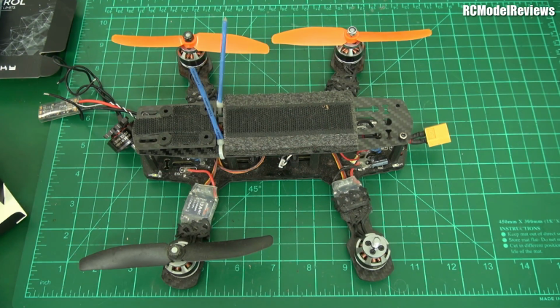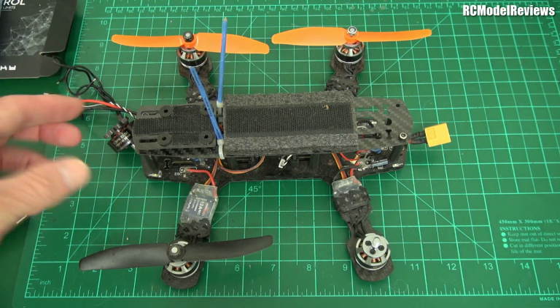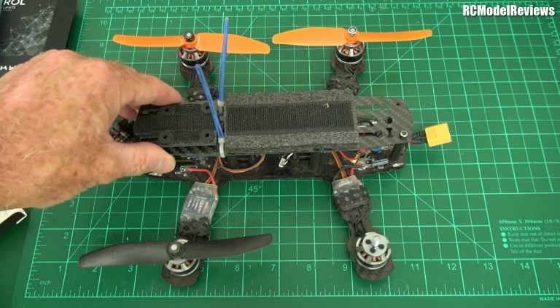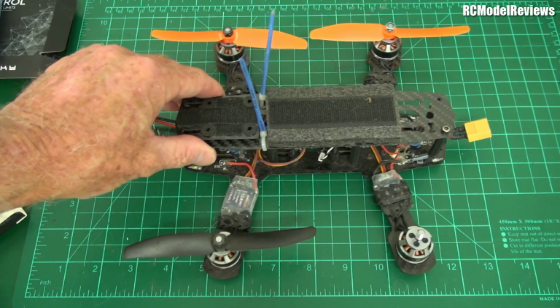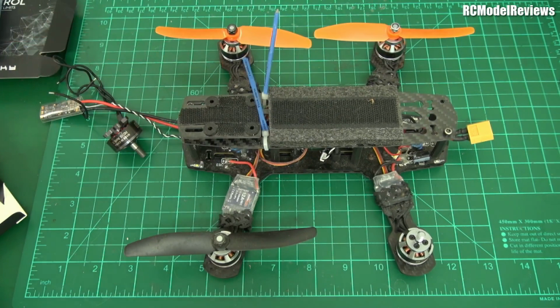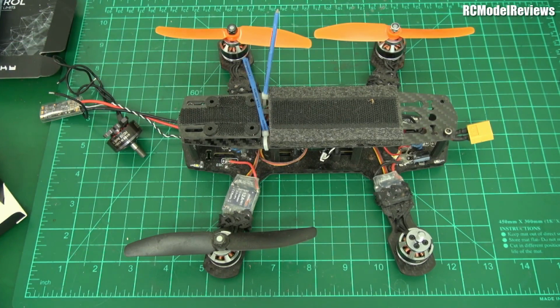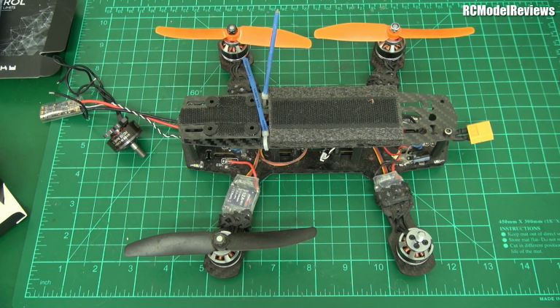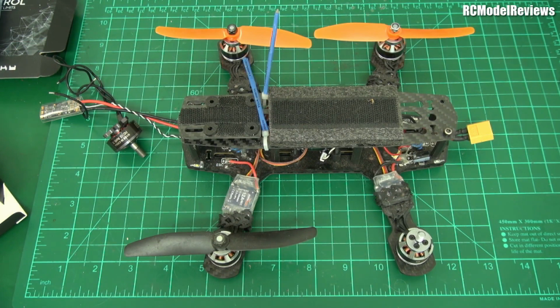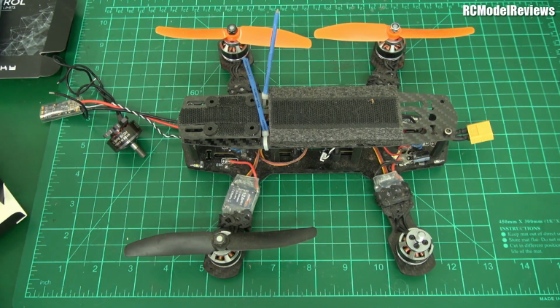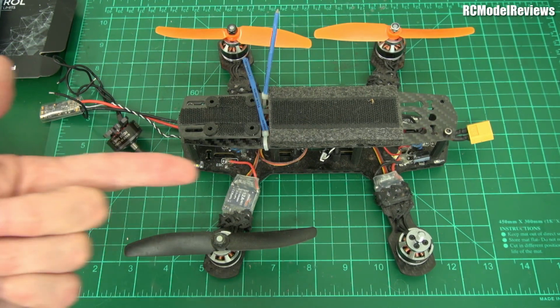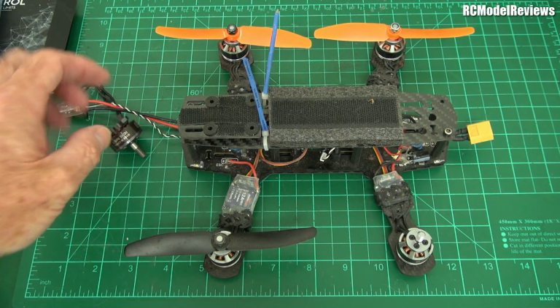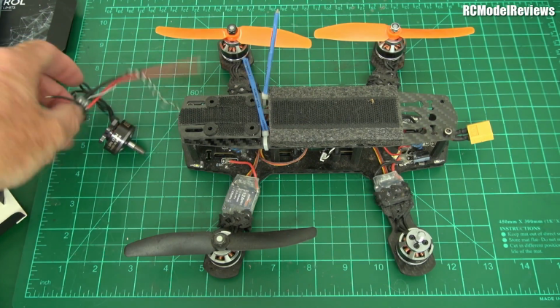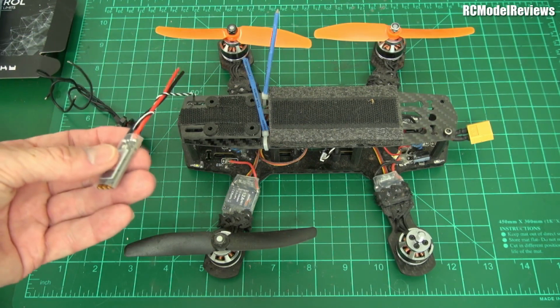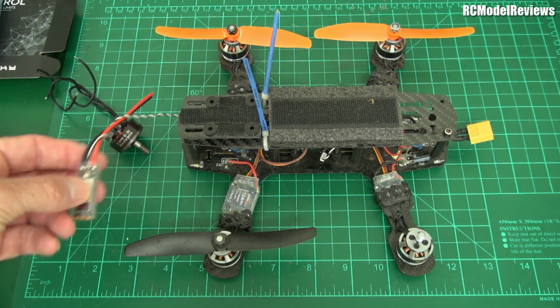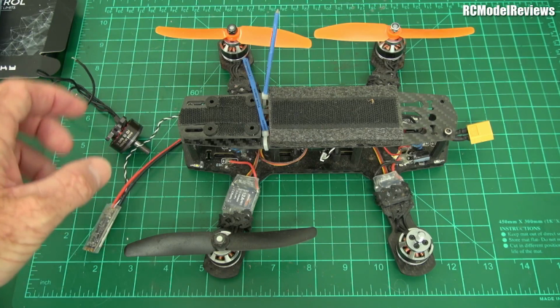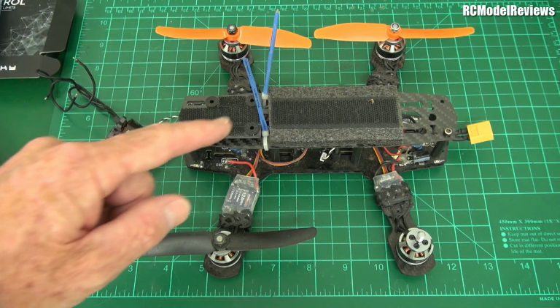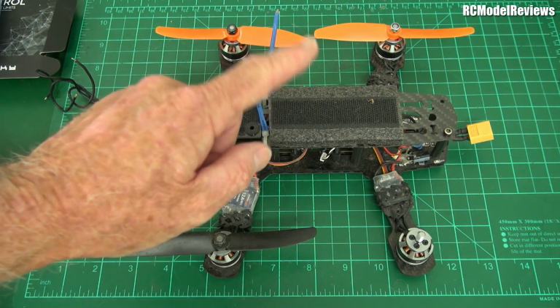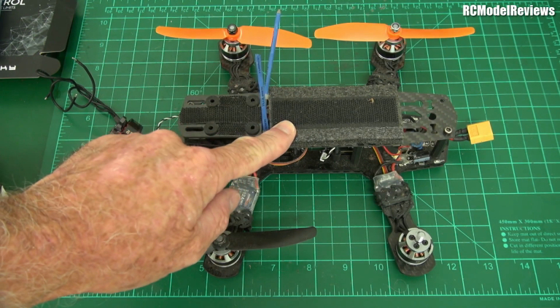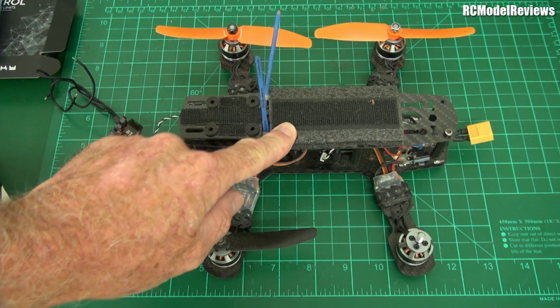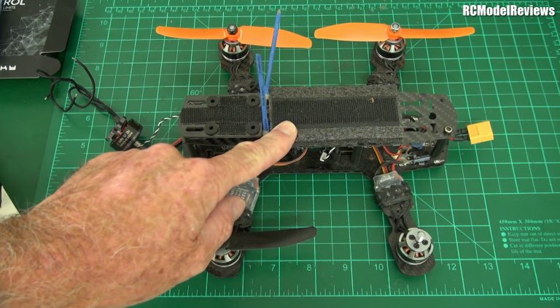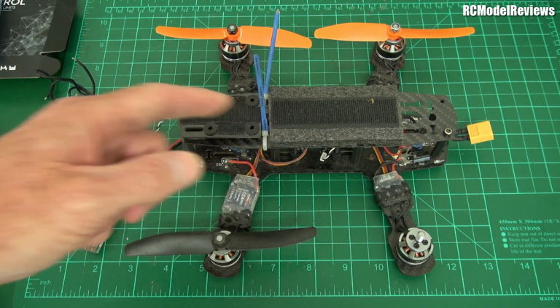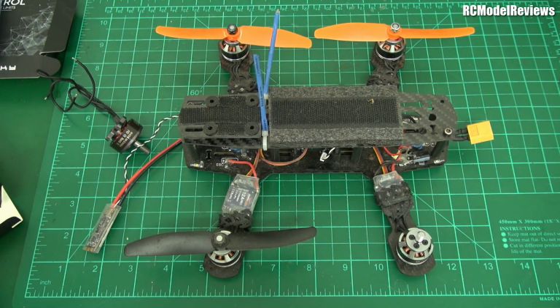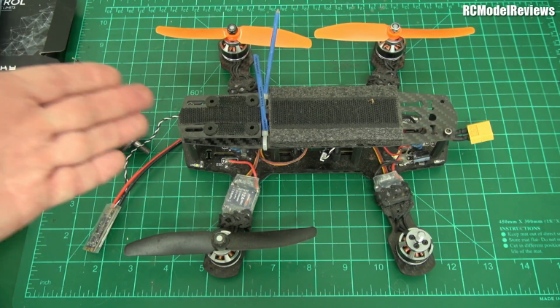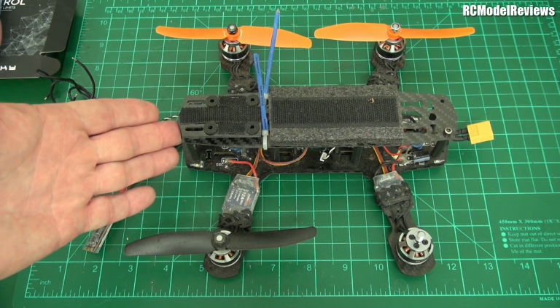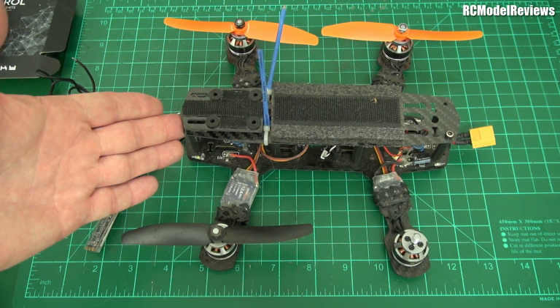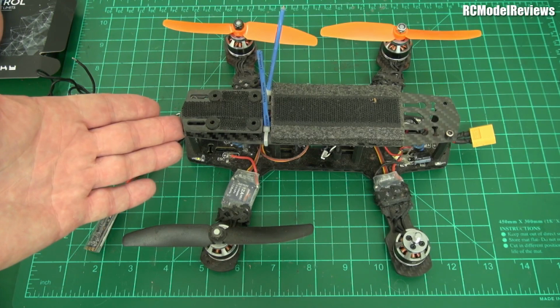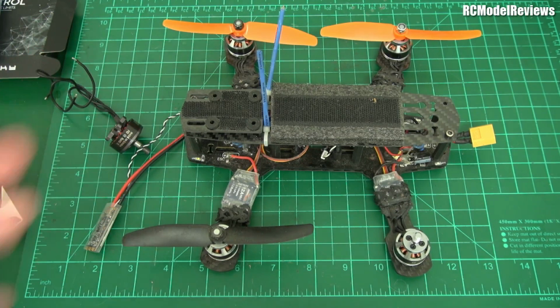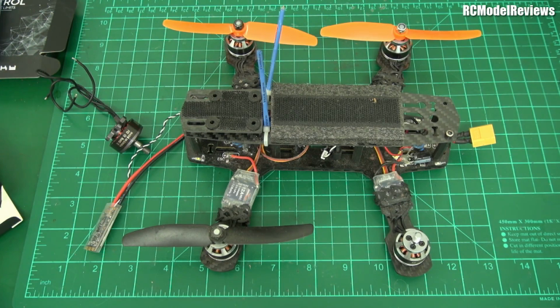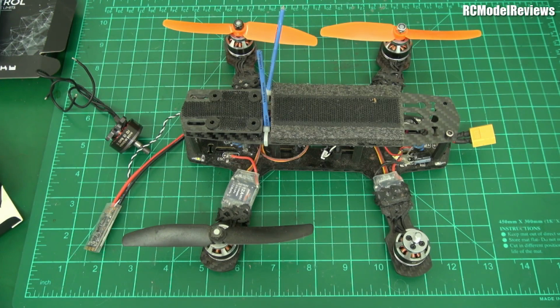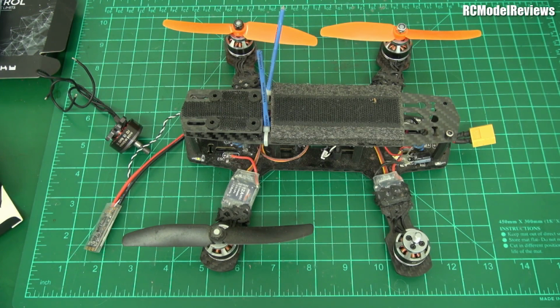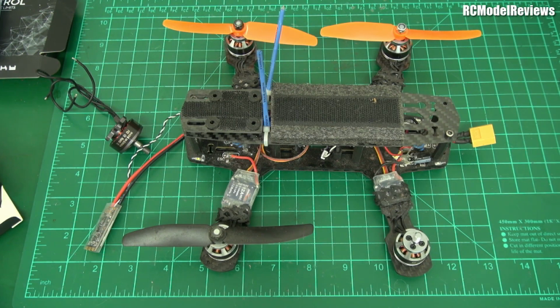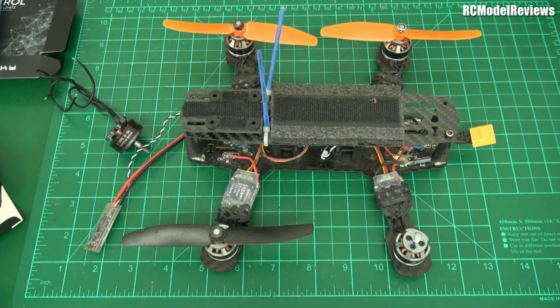I think I've got a Foxeer video transmitter as well, so this will be a review from three manufacturers — a good way to review three lots of products in one build. We'll have motors and ESCs from DYS, the flight controller and receiver from FrSky, and the camera from Foxeer. It's going to be a really cool project.